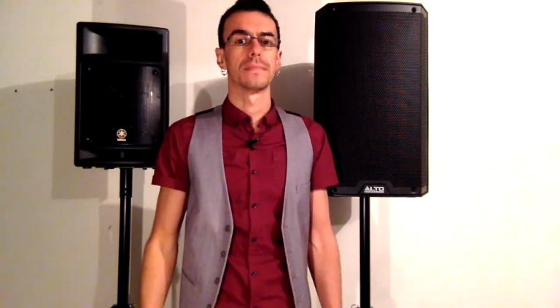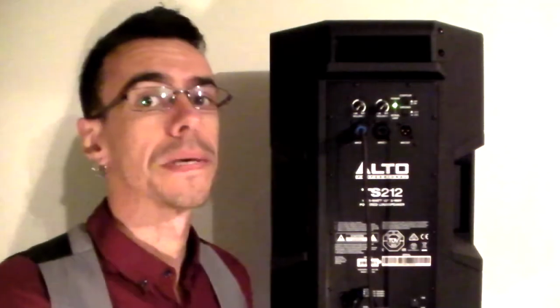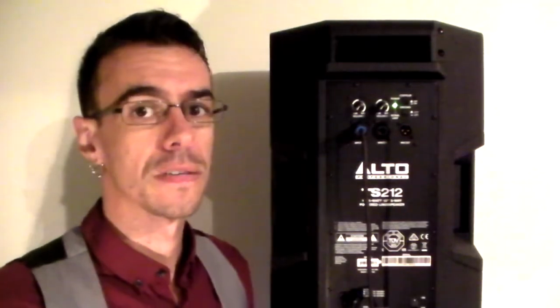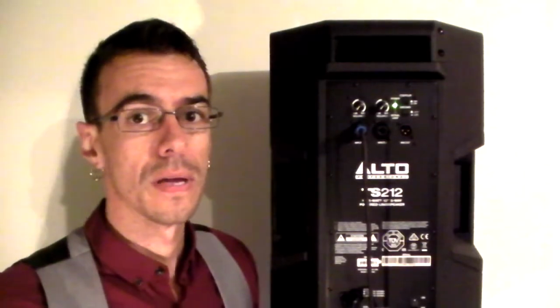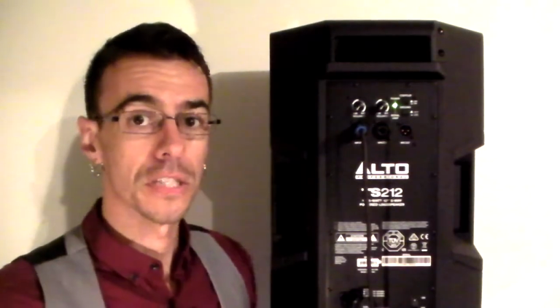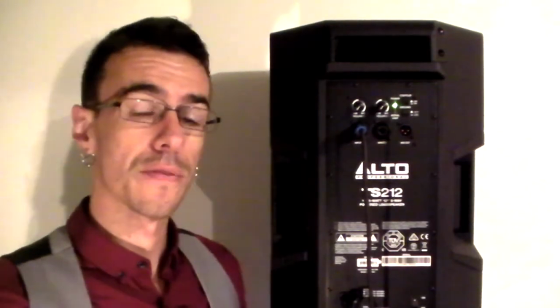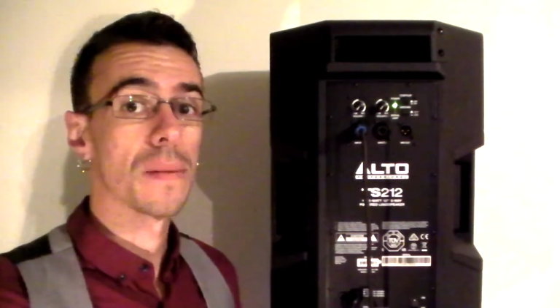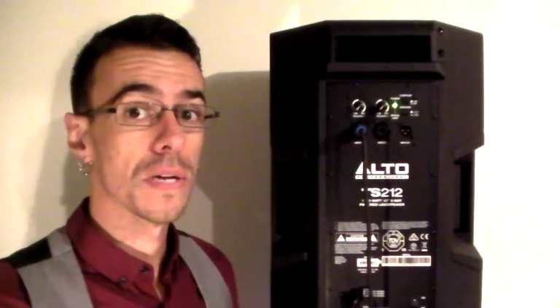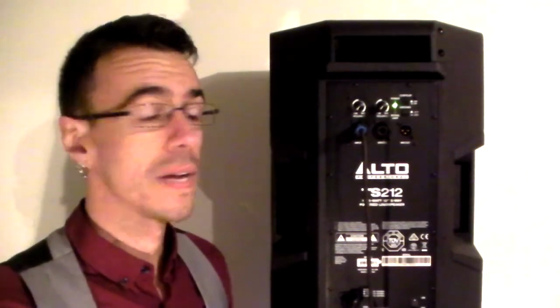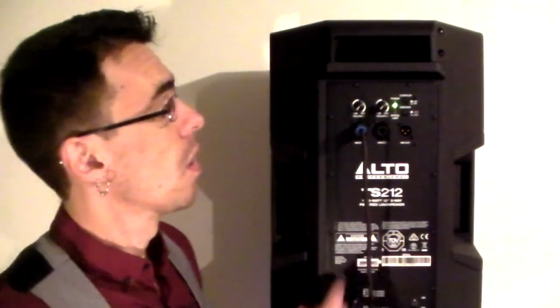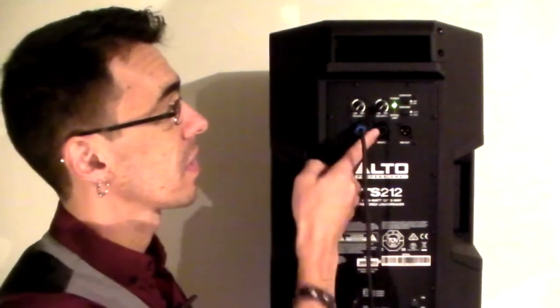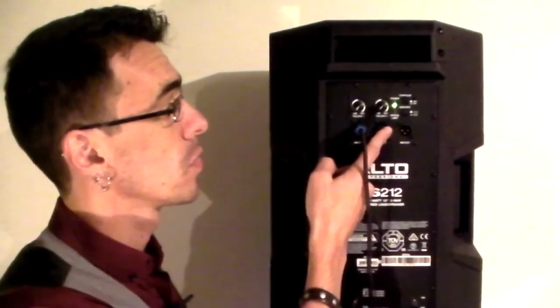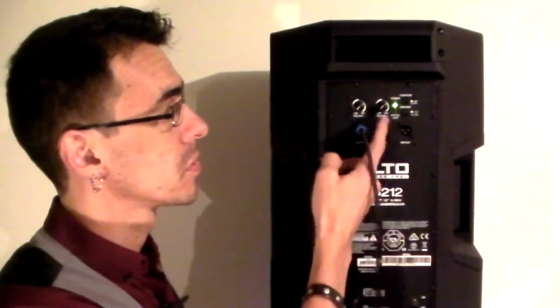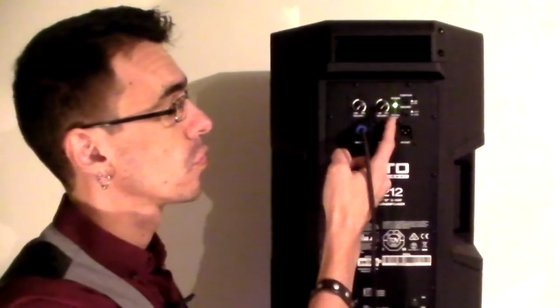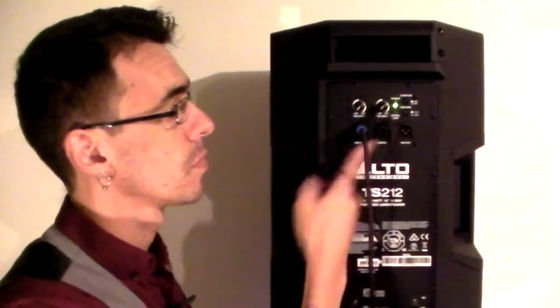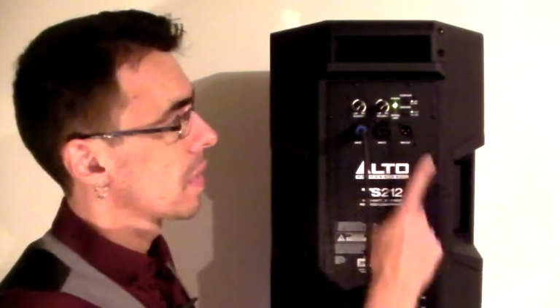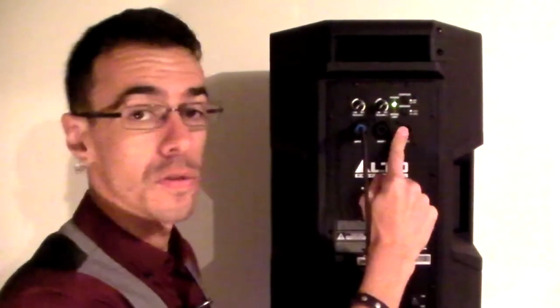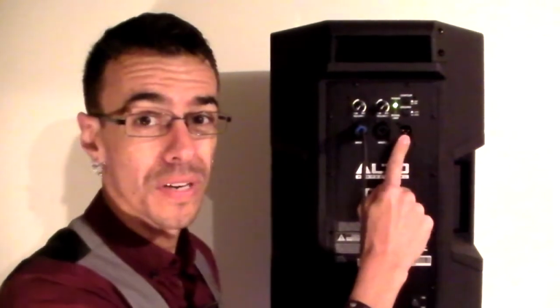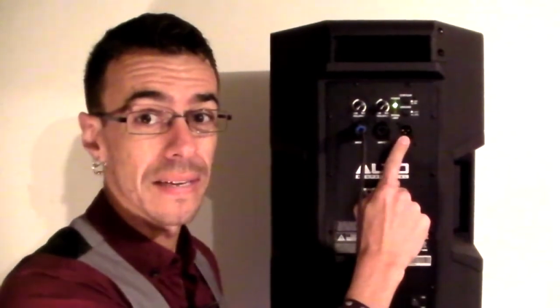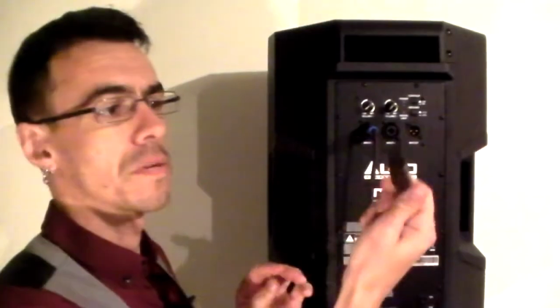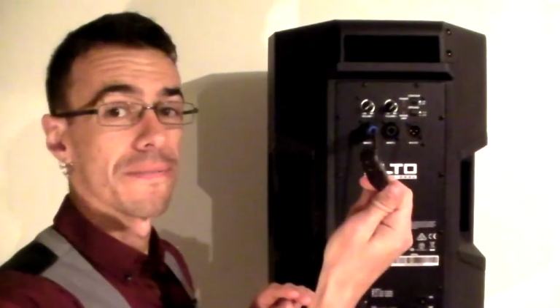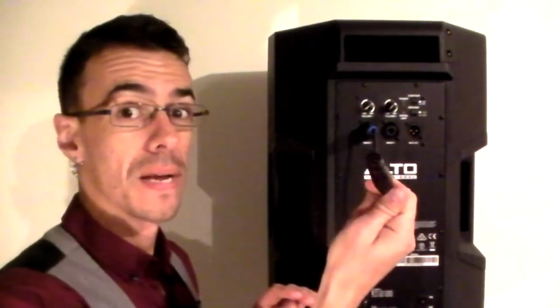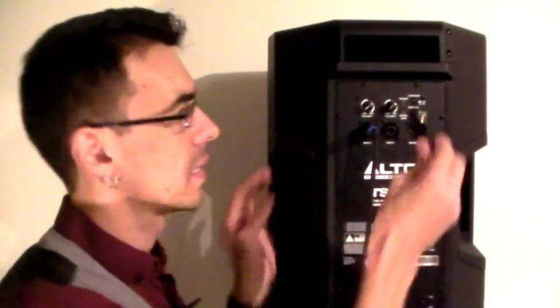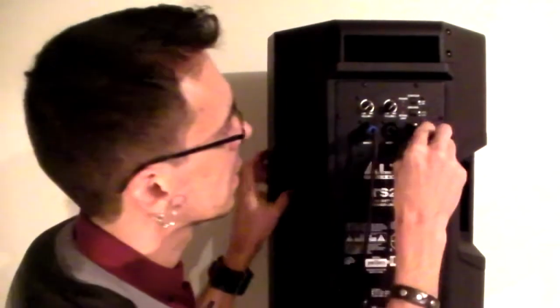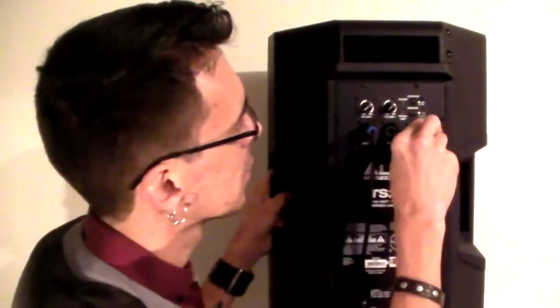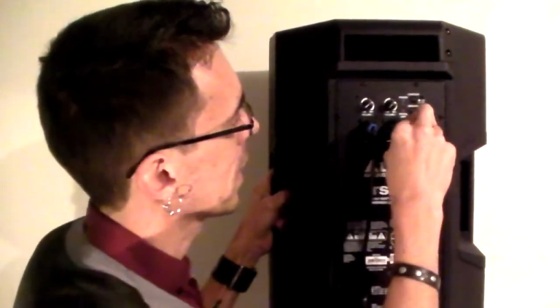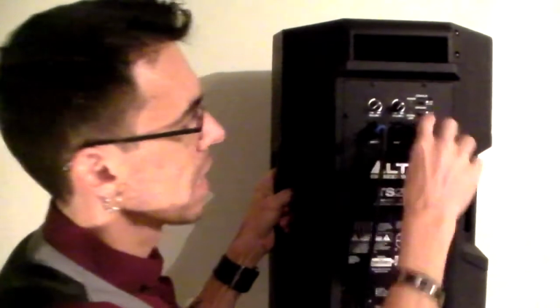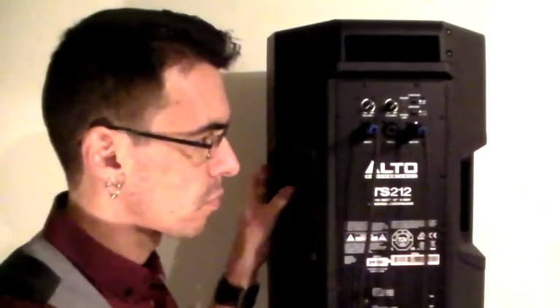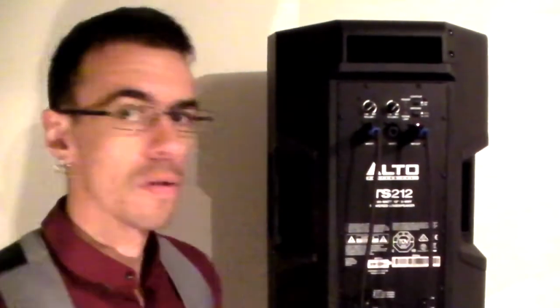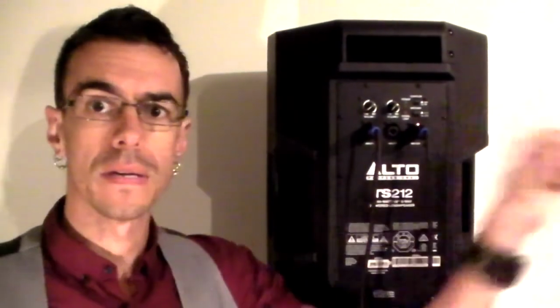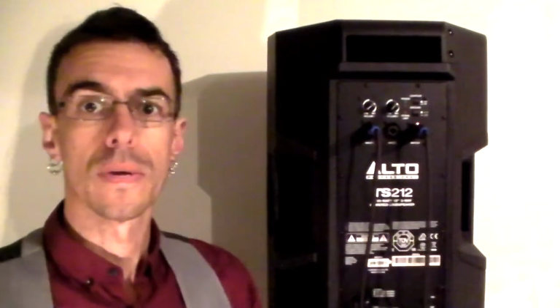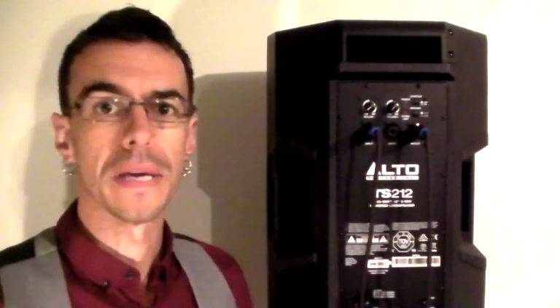All speakers are different, but just to give you an example of the ones I have — these have two inputs, two volume knobs, and it's also got a link where you can plug the female XLR into the back and then run the other end to another speaker.